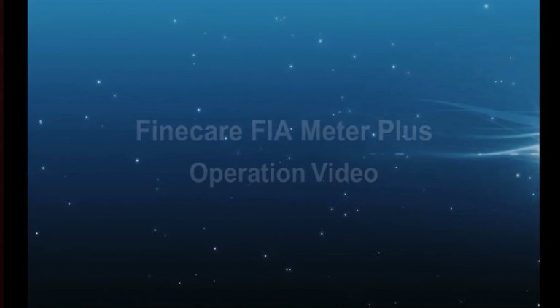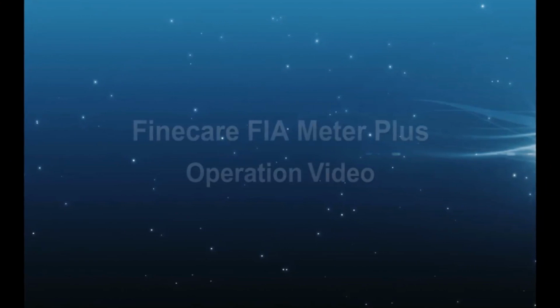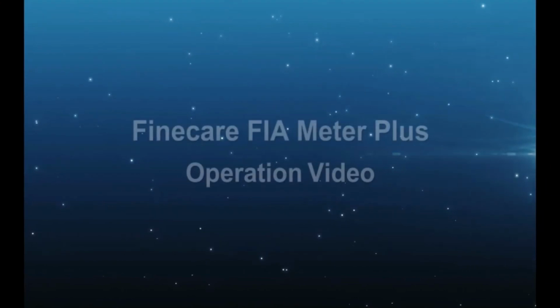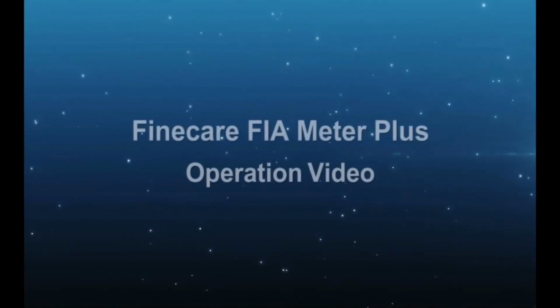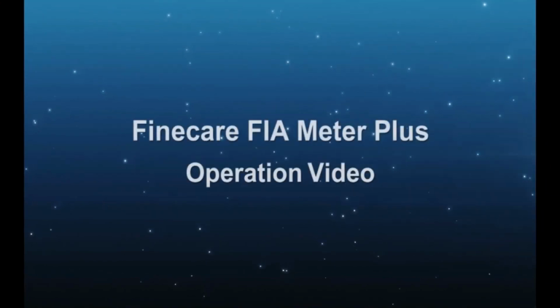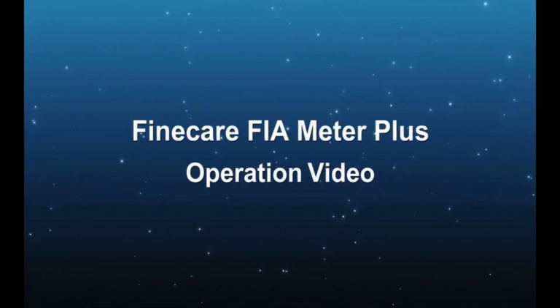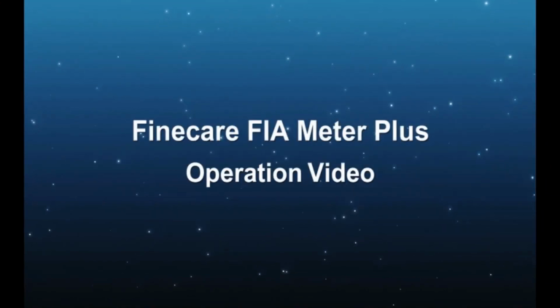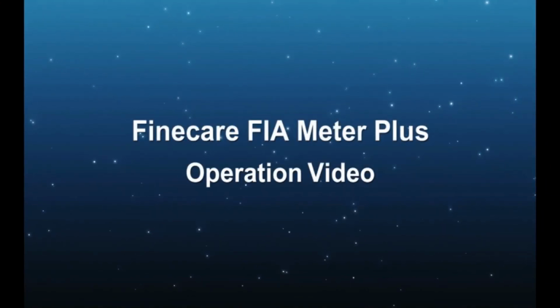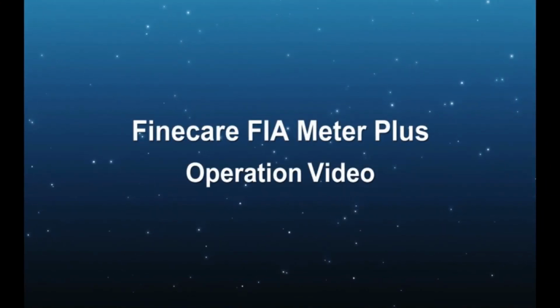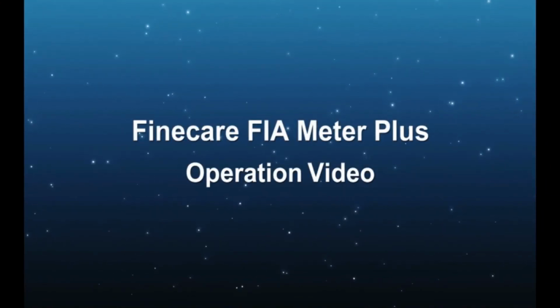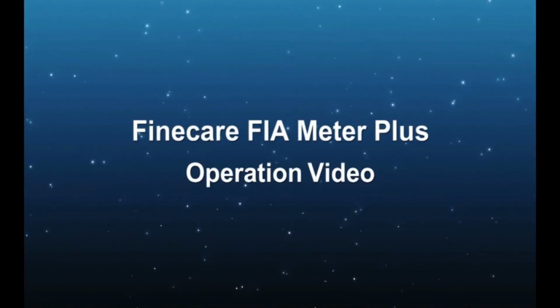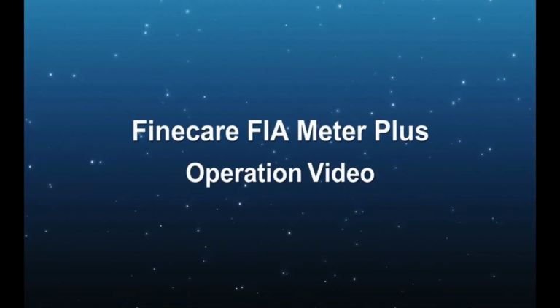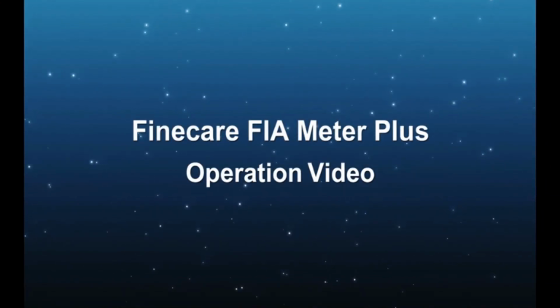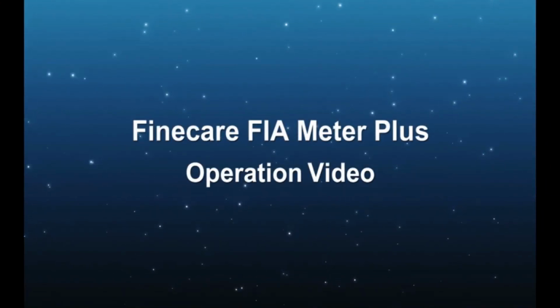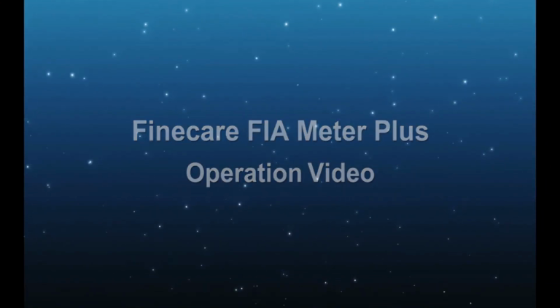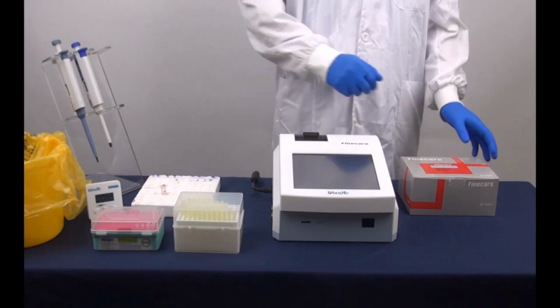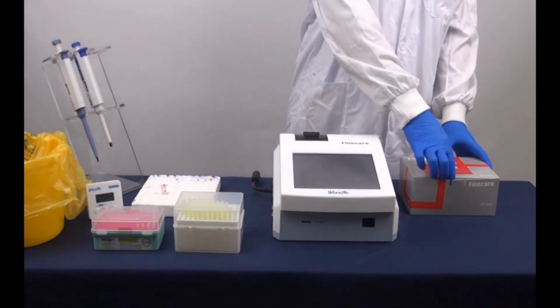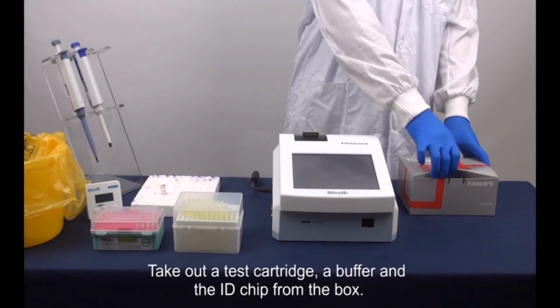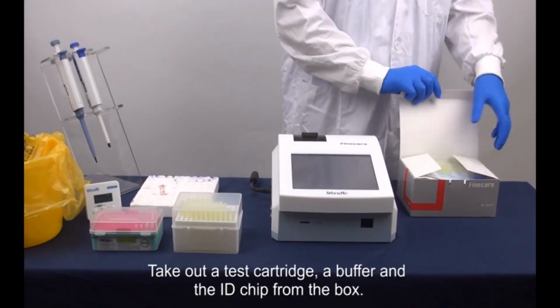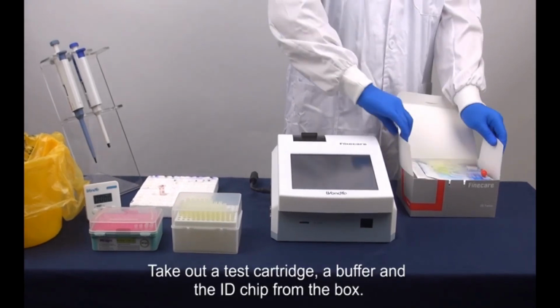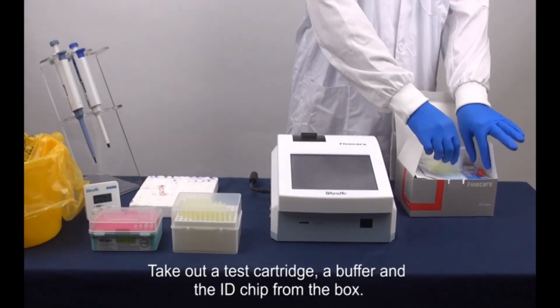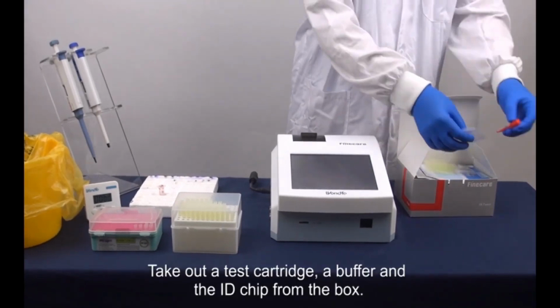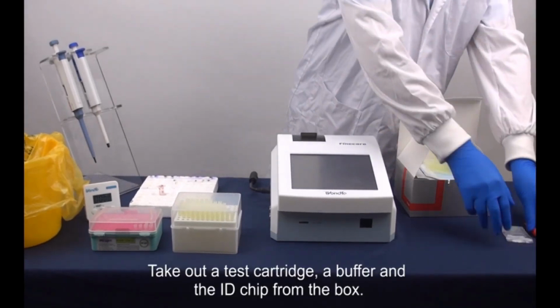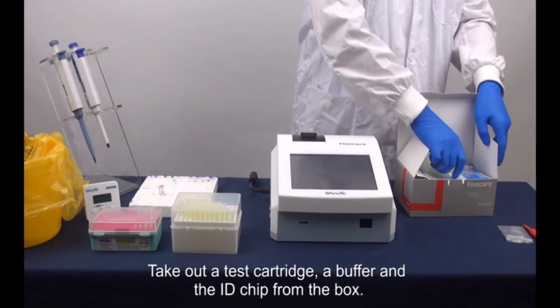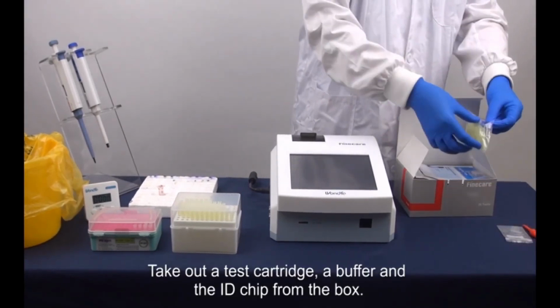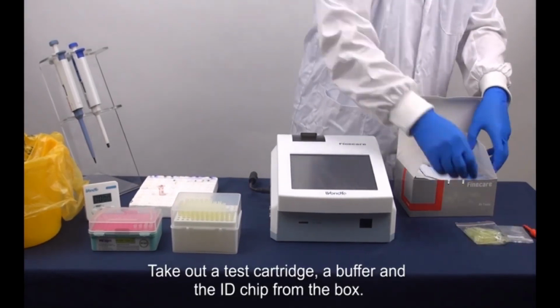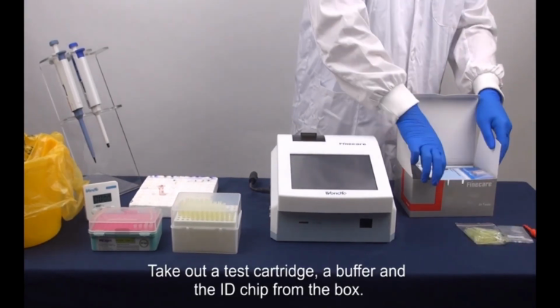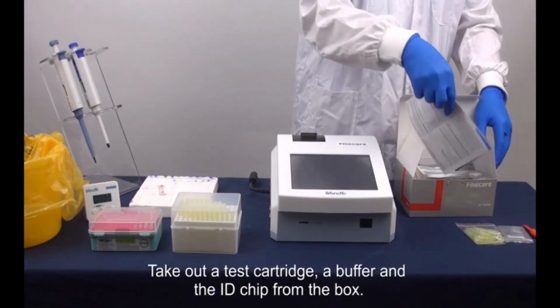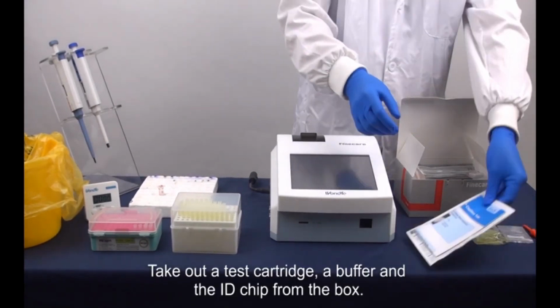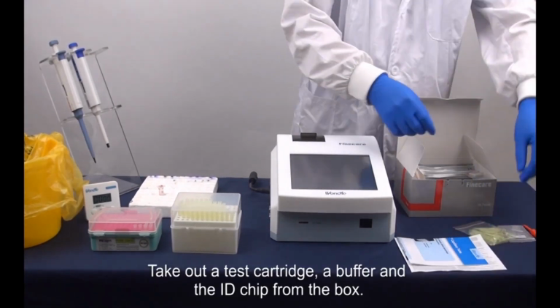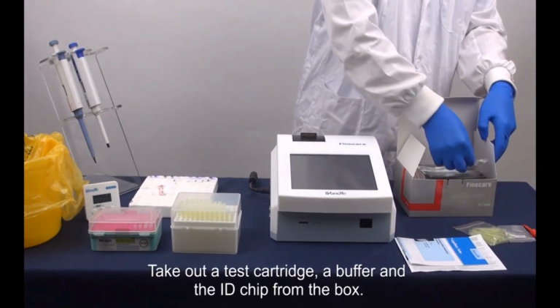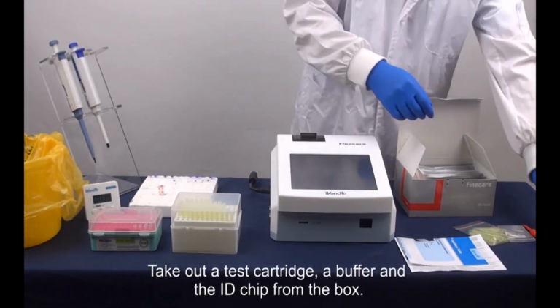This is the FineCare FIA Meter Plus operation video. Take out a test cartridge, a buffer, and the ID chip from the box.